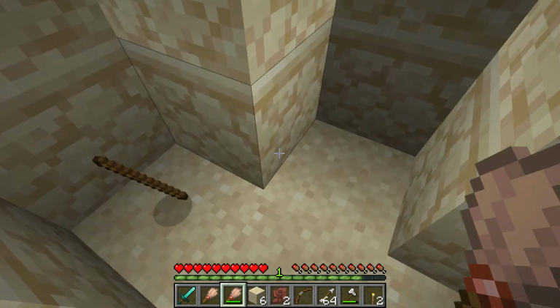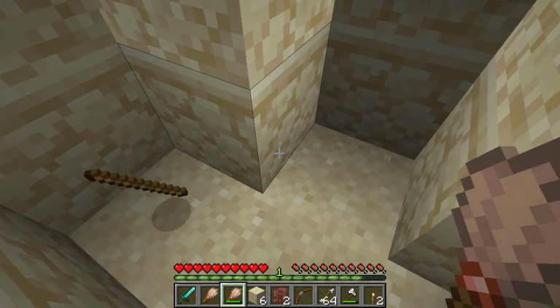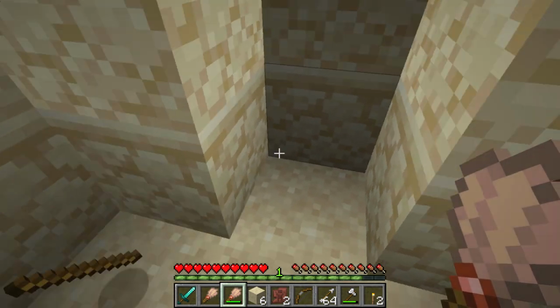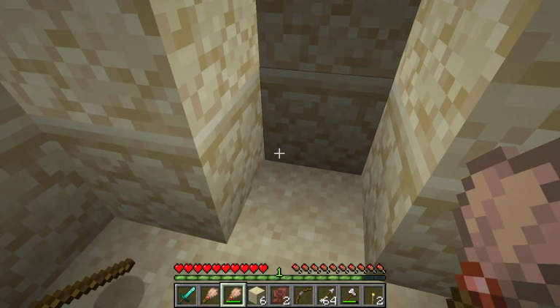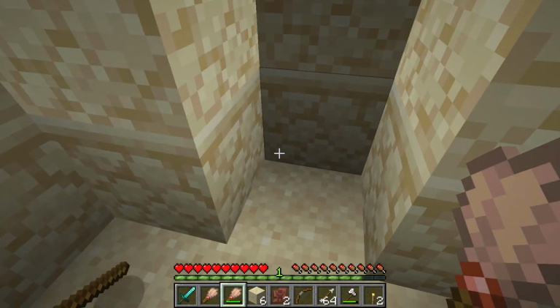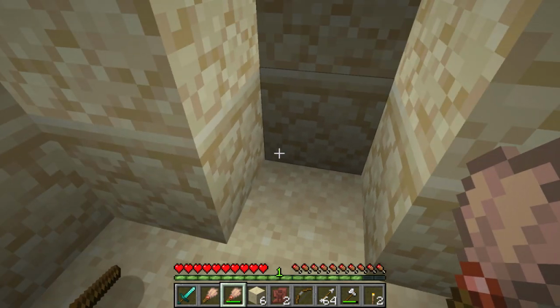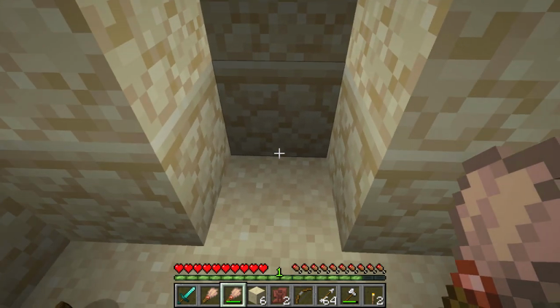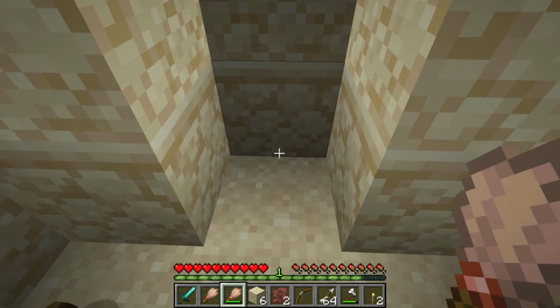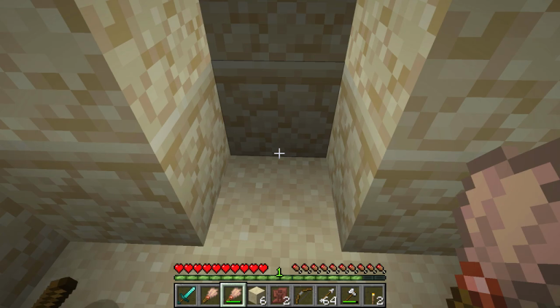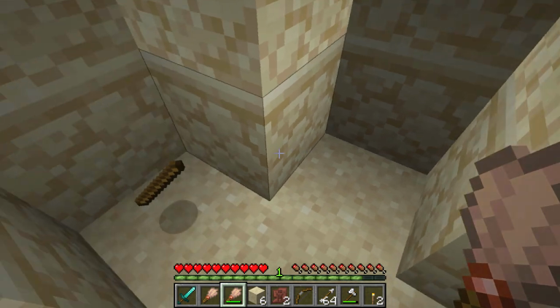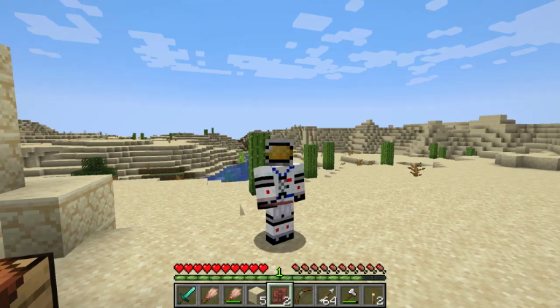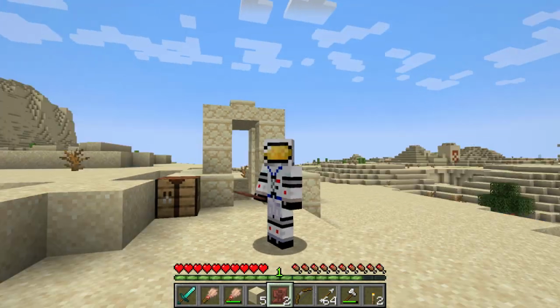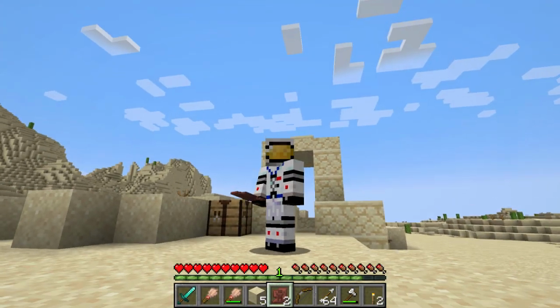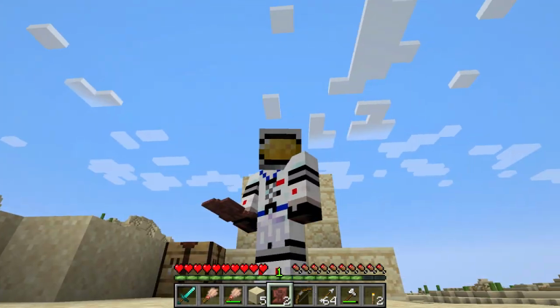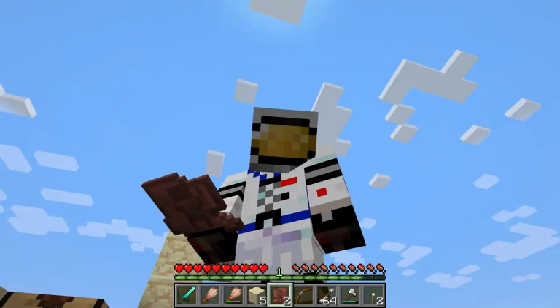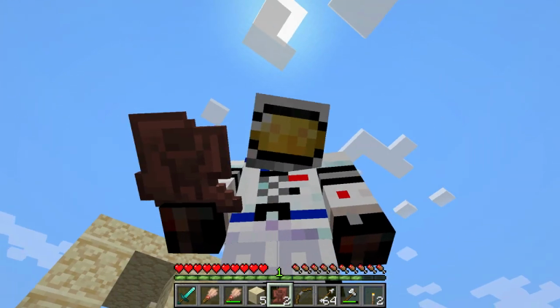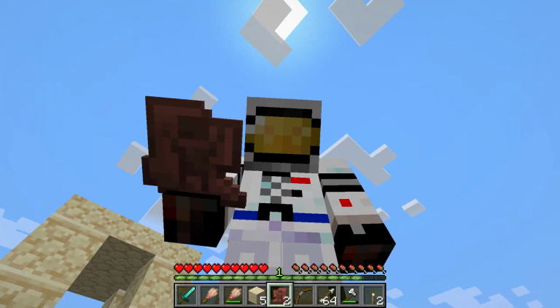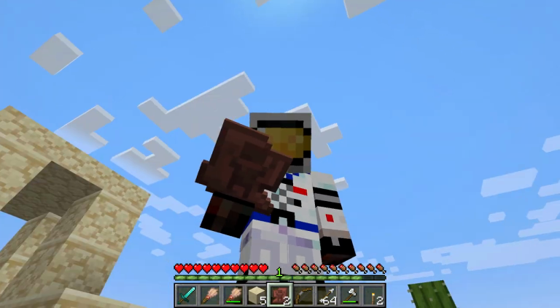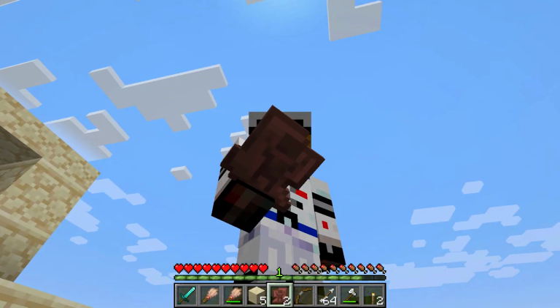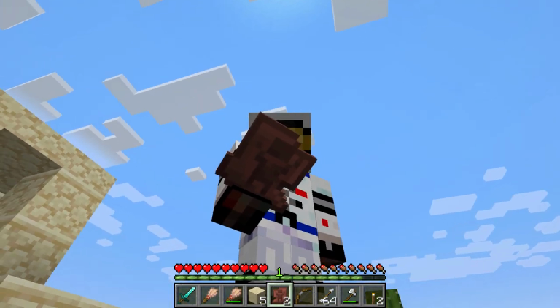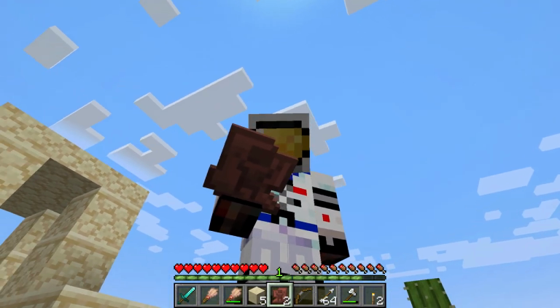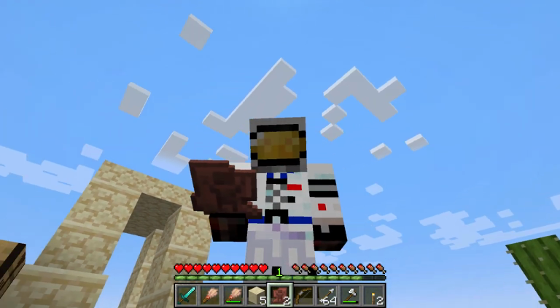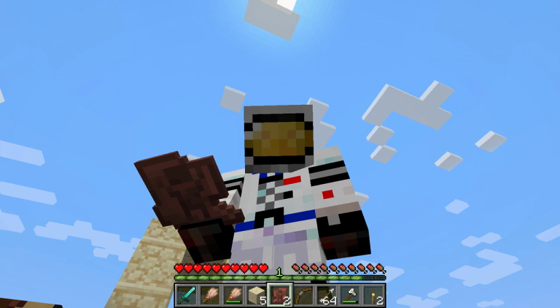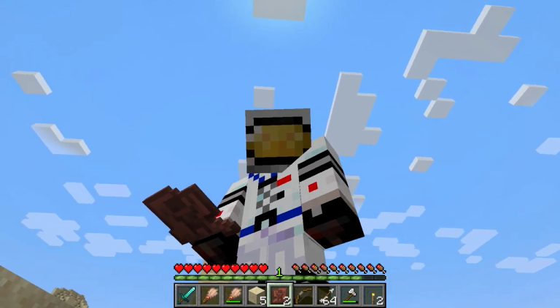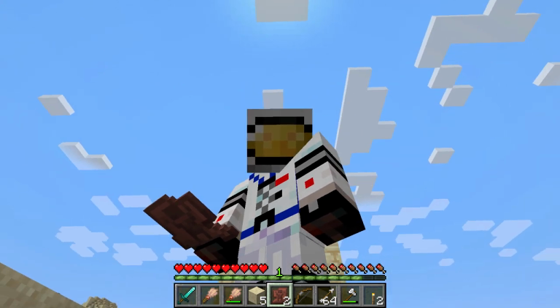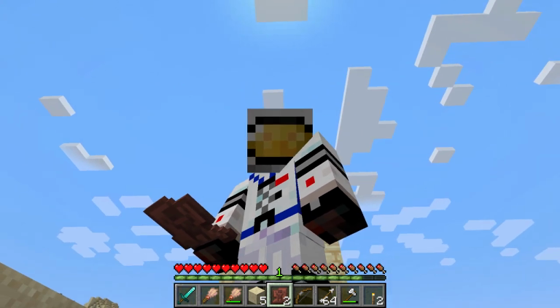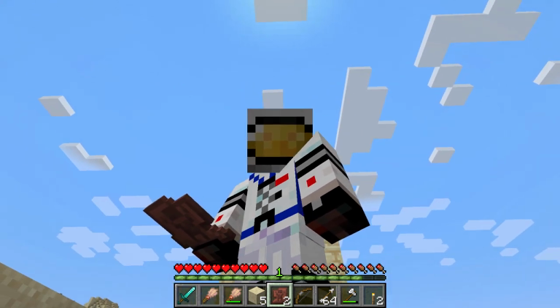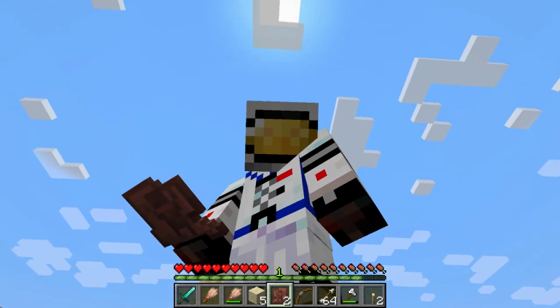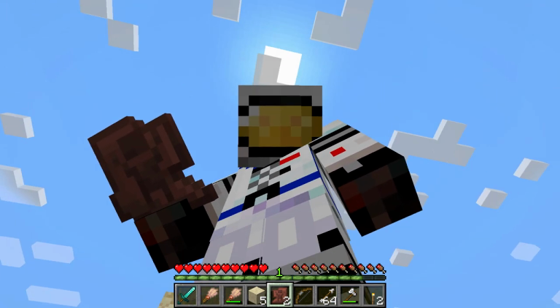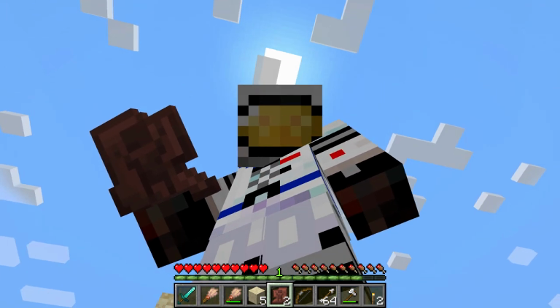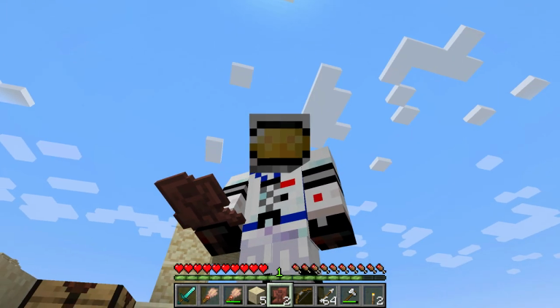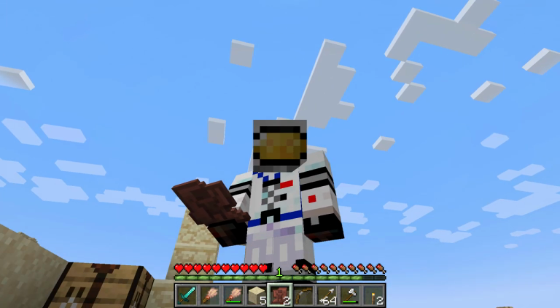So we got two pottery shards out of this well — that's not too bad. We only have the arms up pottery shards, so we have two of those. We can still use those to make our decorated pot.